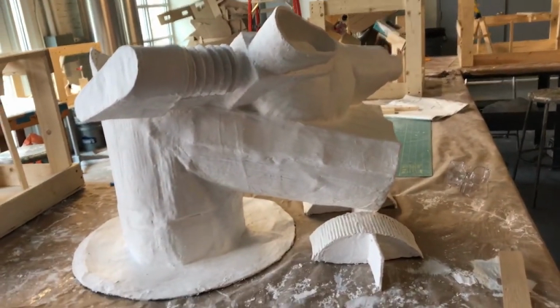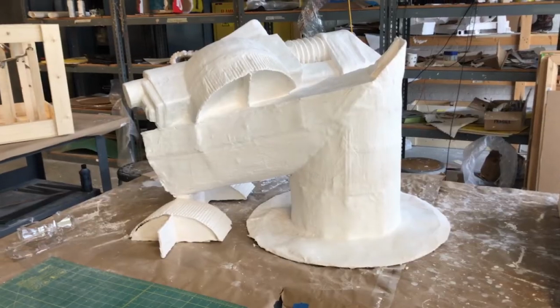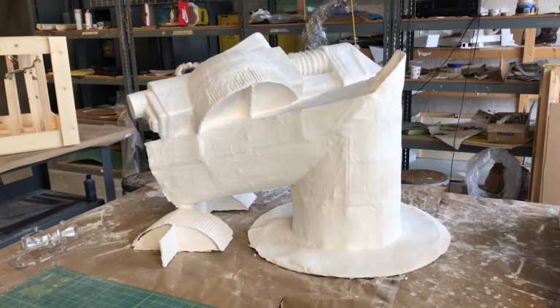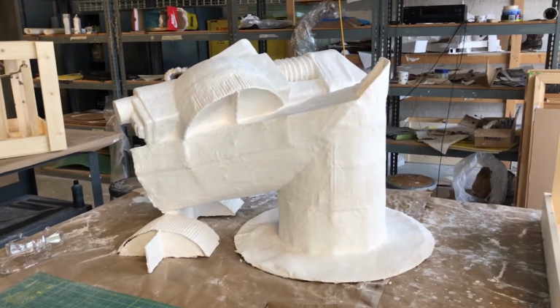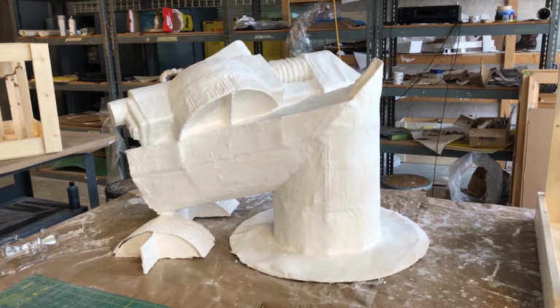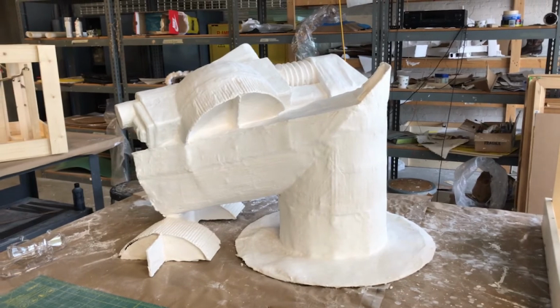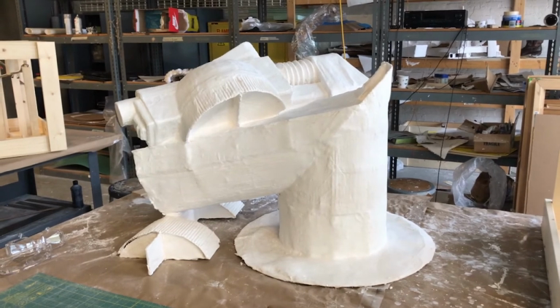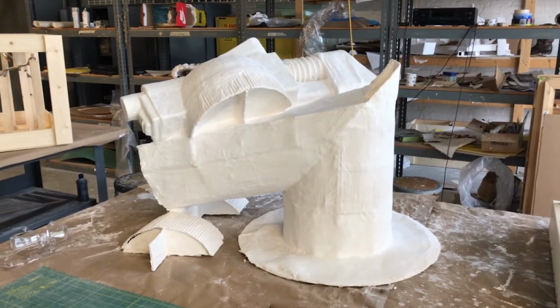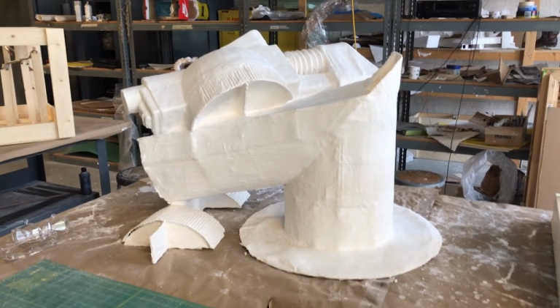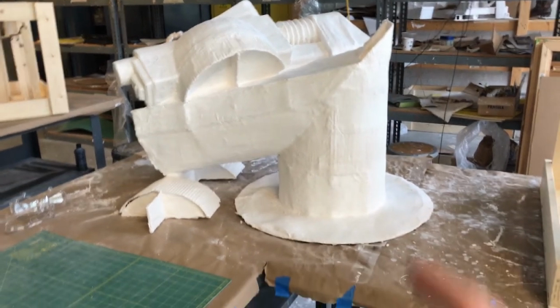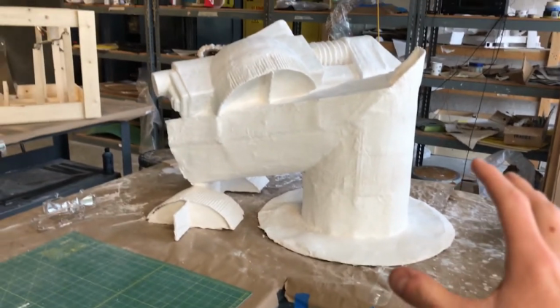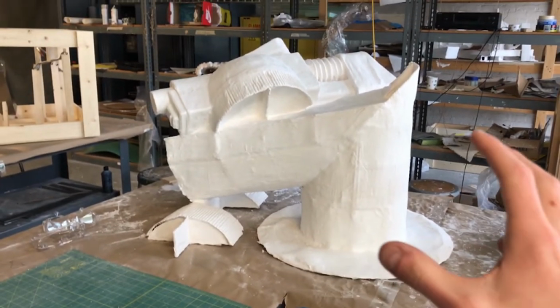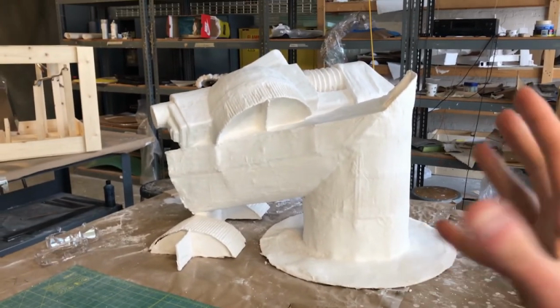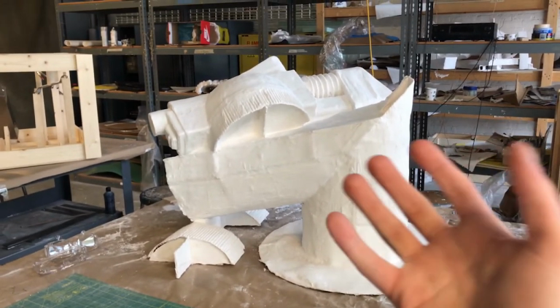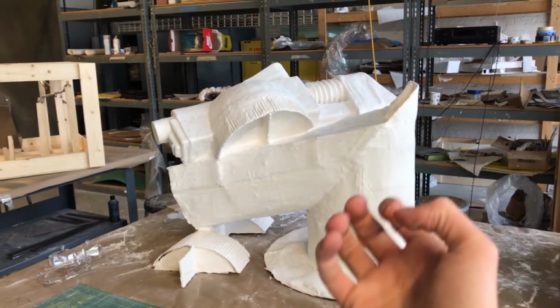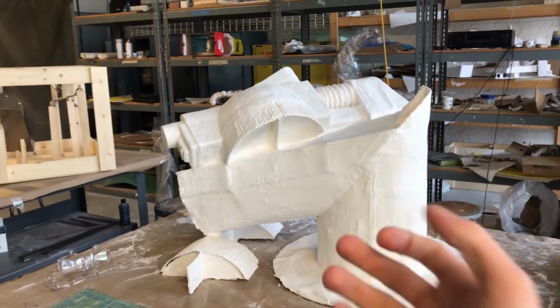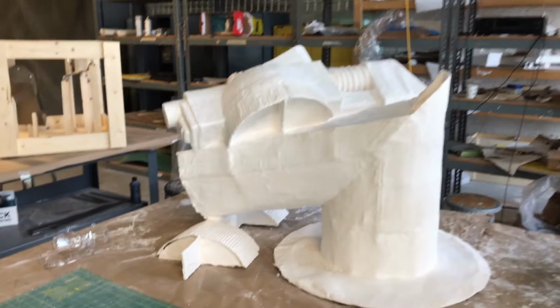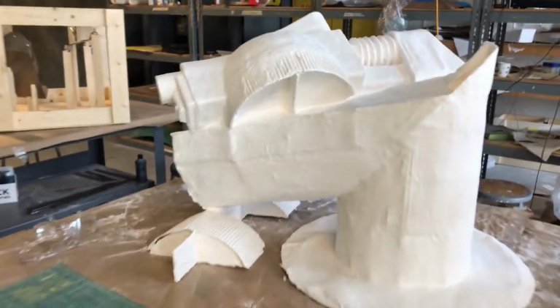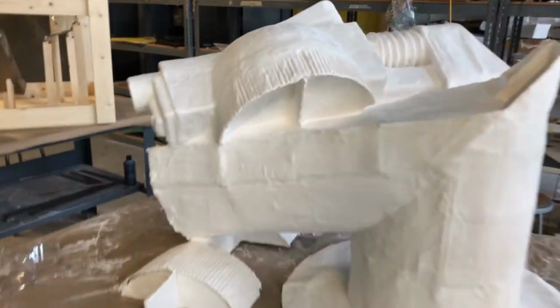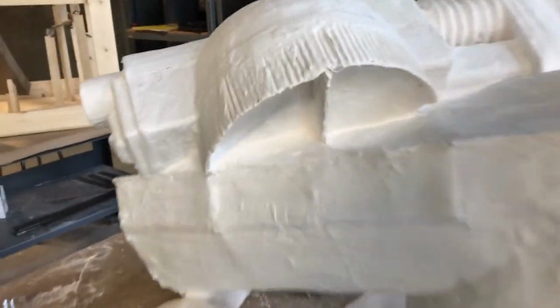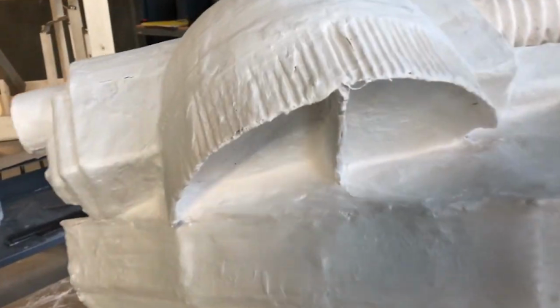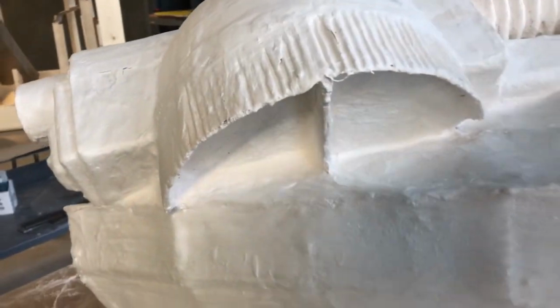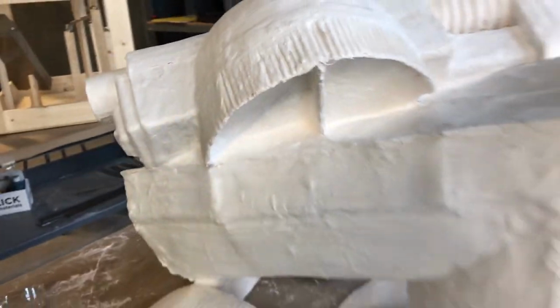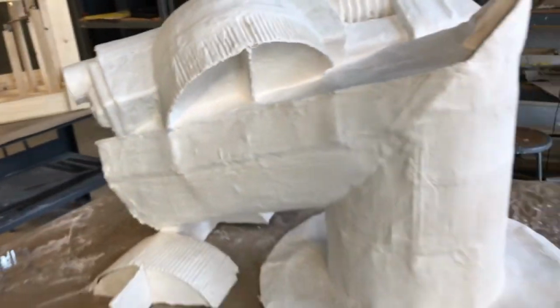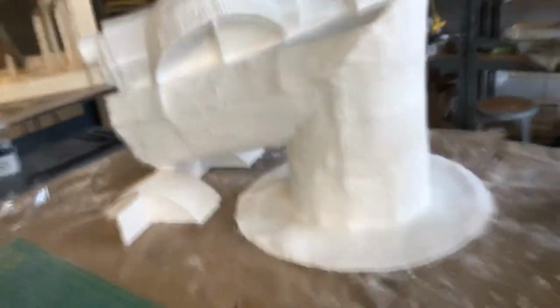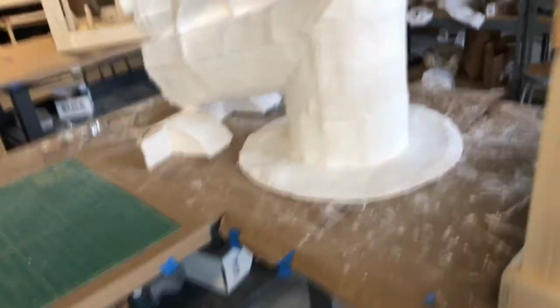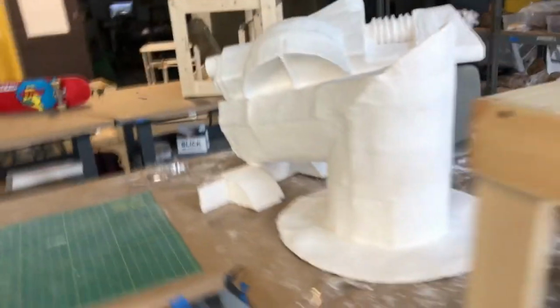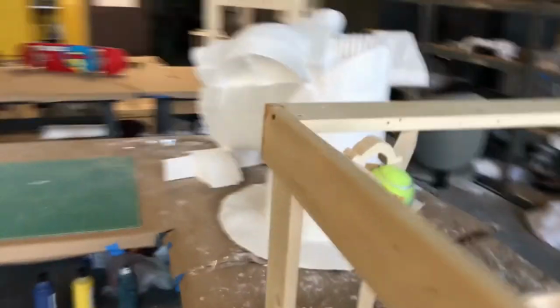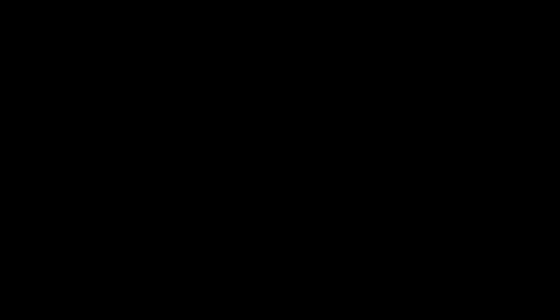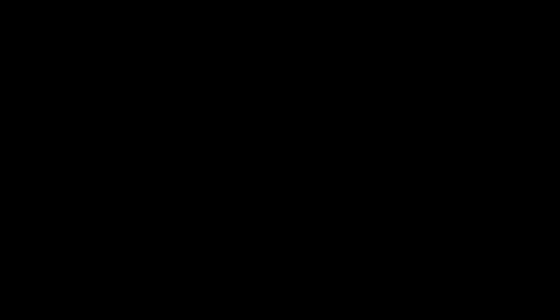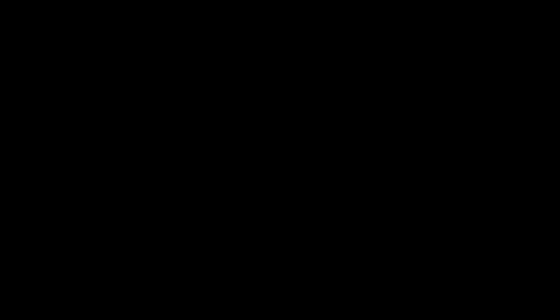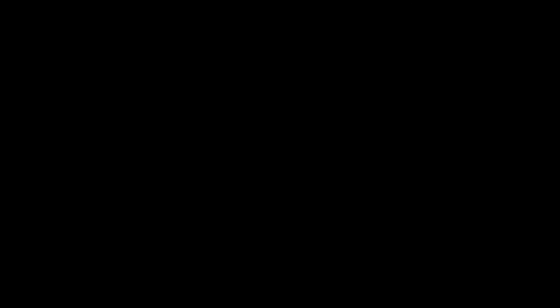To me, it kind of looks like a post-apocalyptic alien spaceship, with the head sinking into the rest of the body as it decays. It's really cool, and if I hadn't taken the class I probably never would have done it. So I guess that's why you take art classes.